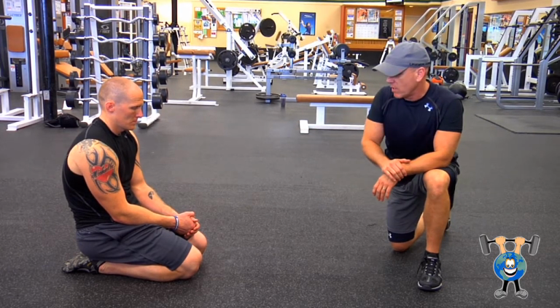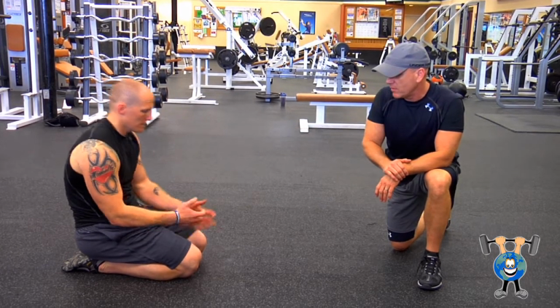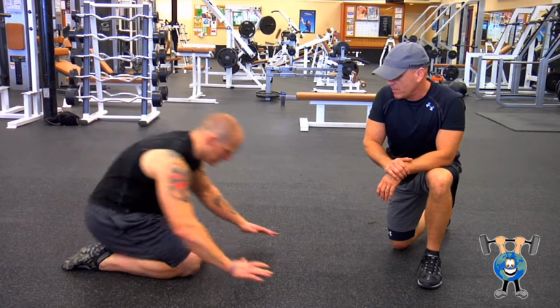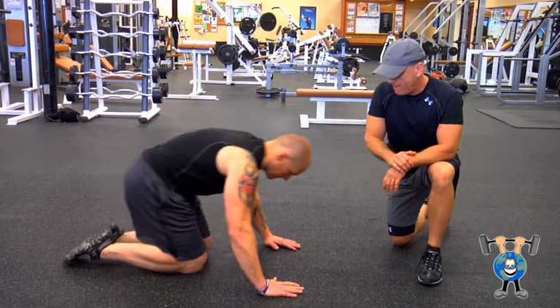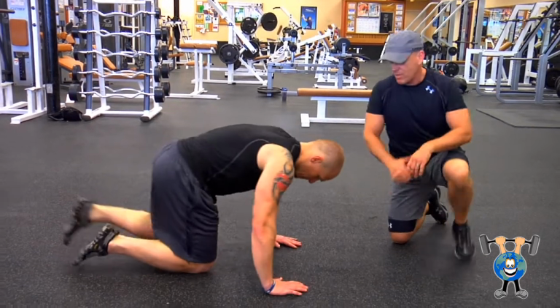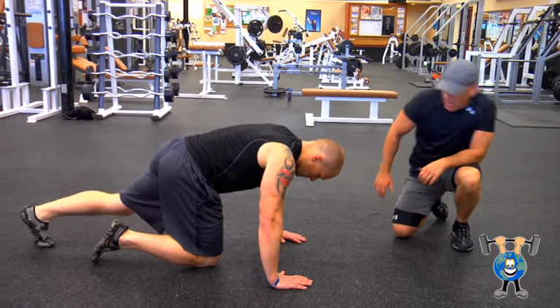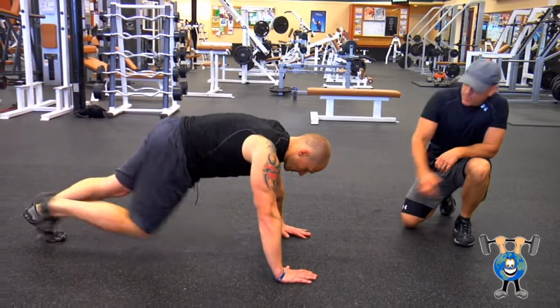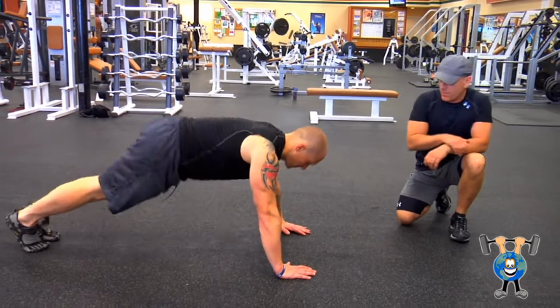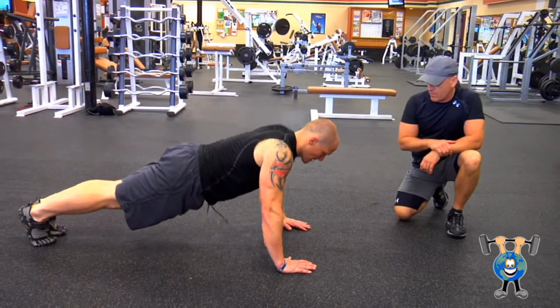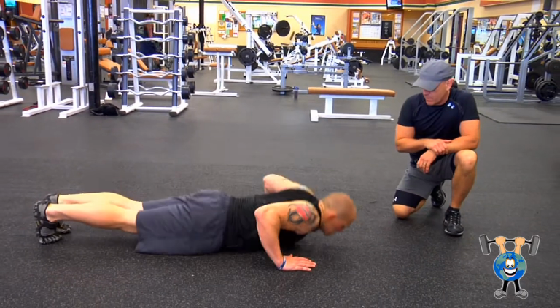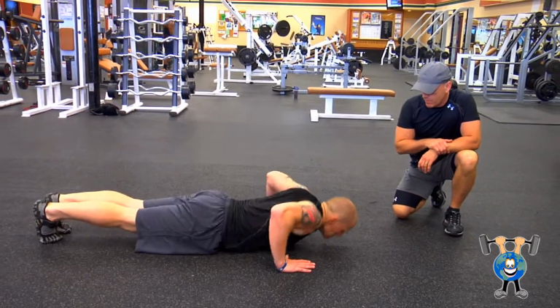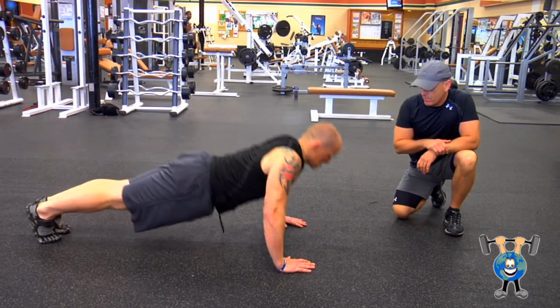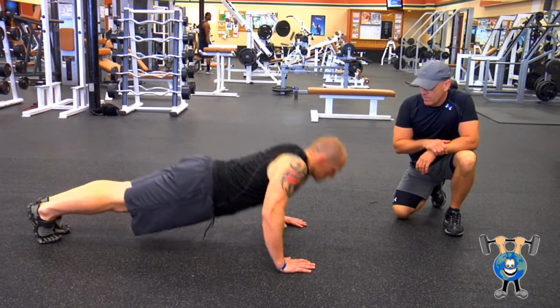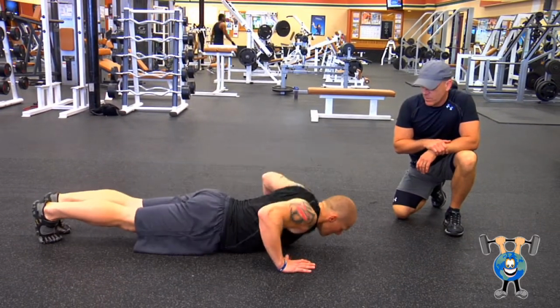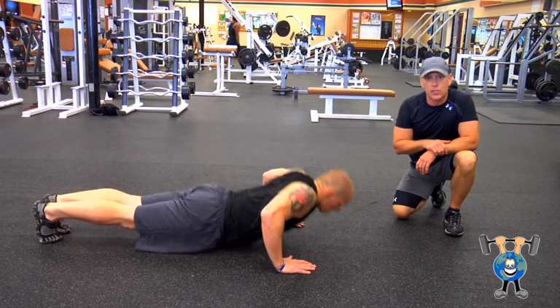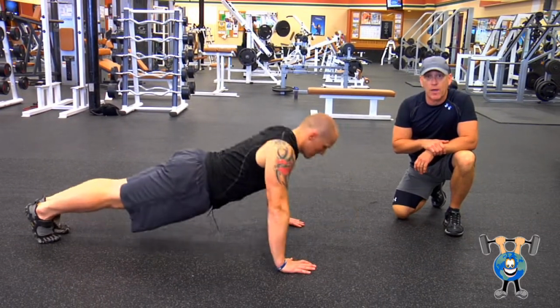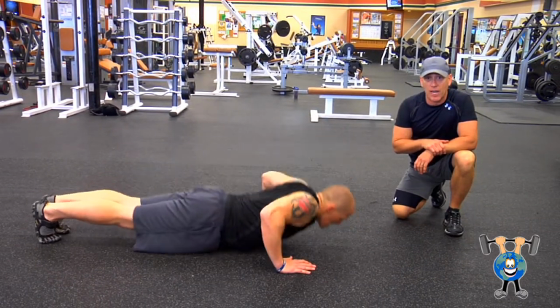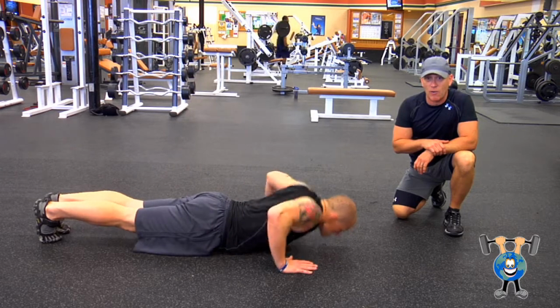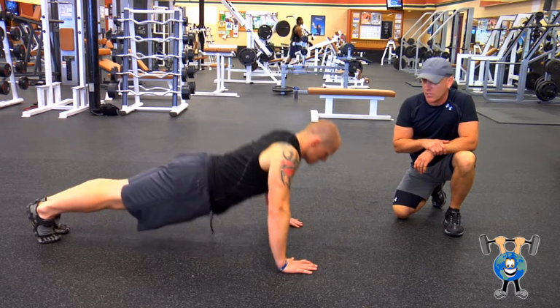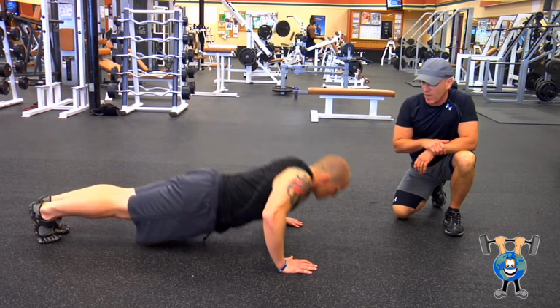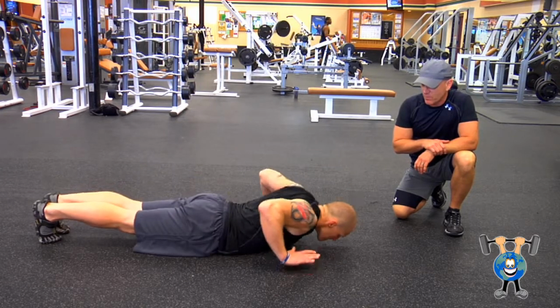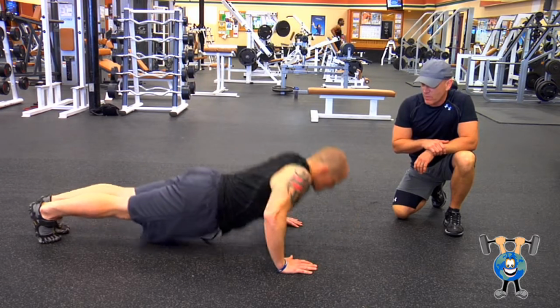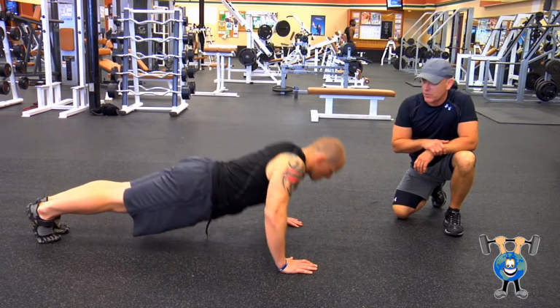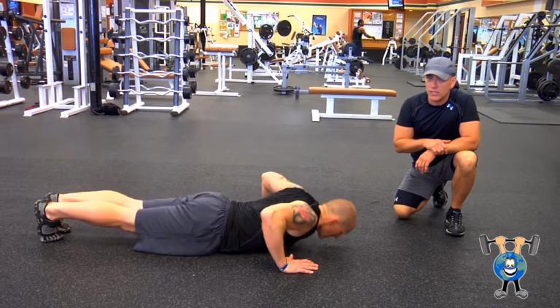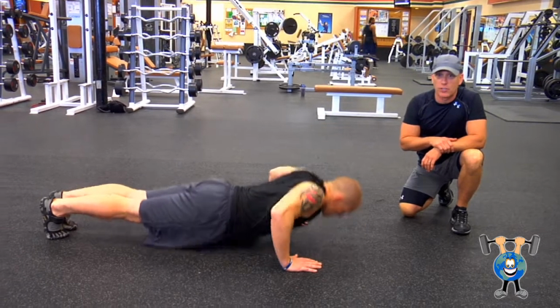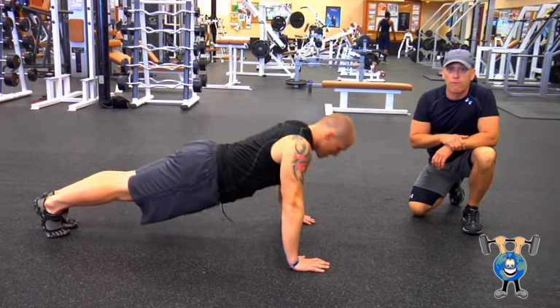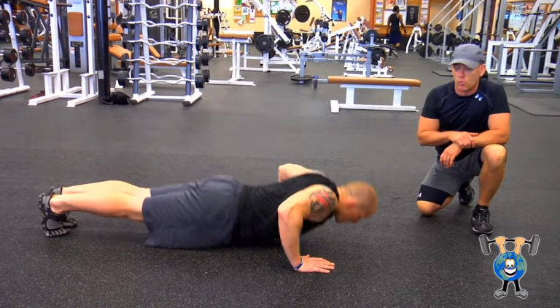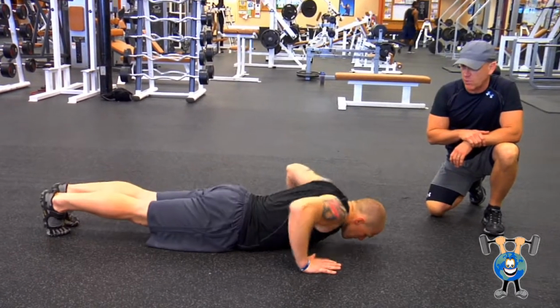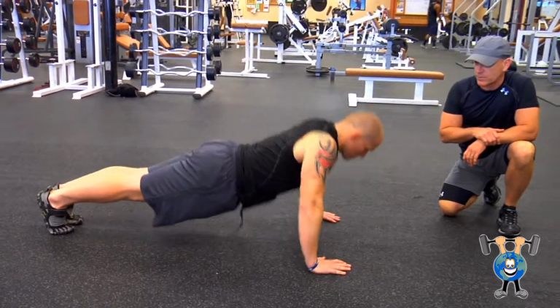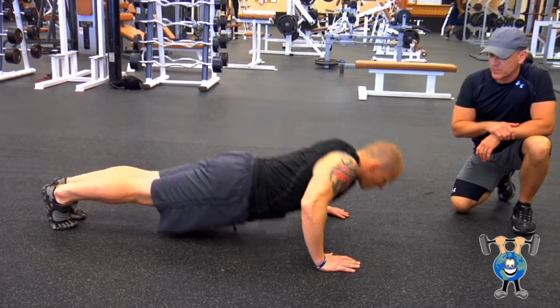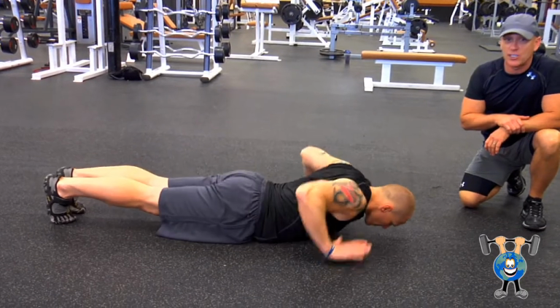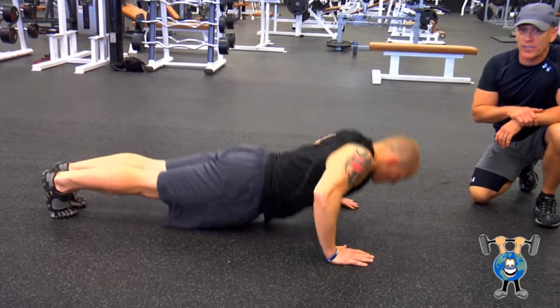Ready? Yep. Give me a try. It's just a quick pop — you're not trying to rest on the ground. You're just making sure you're getting a full range of motion. Can't cheat on these.